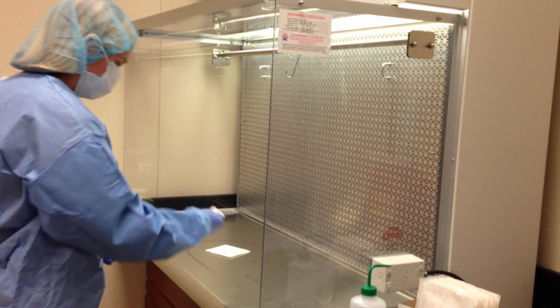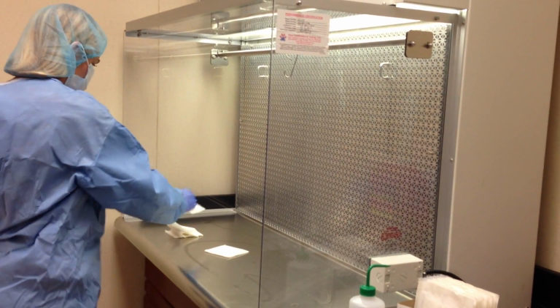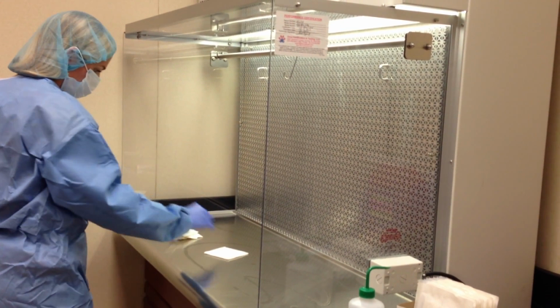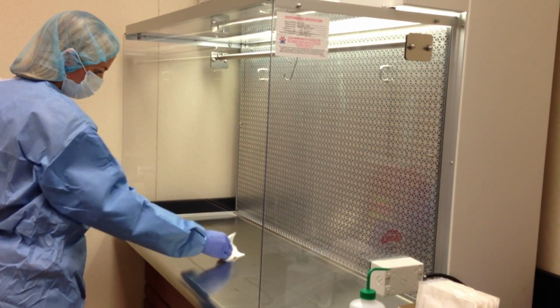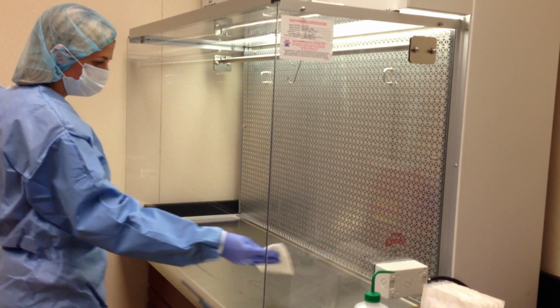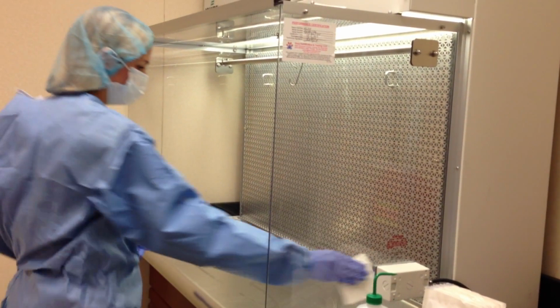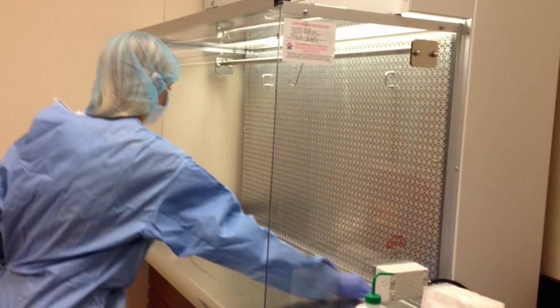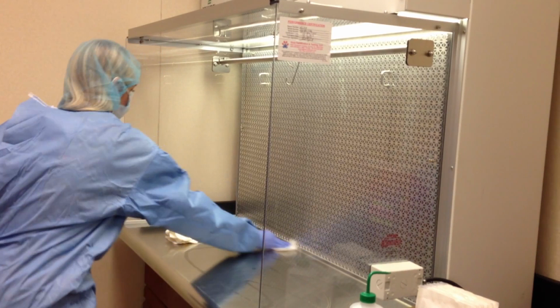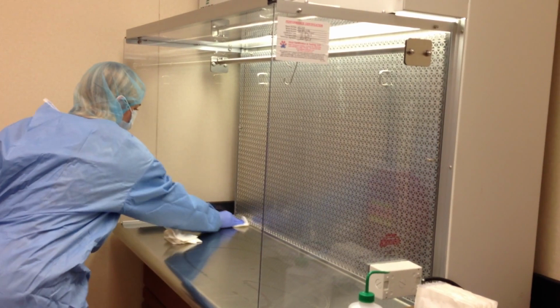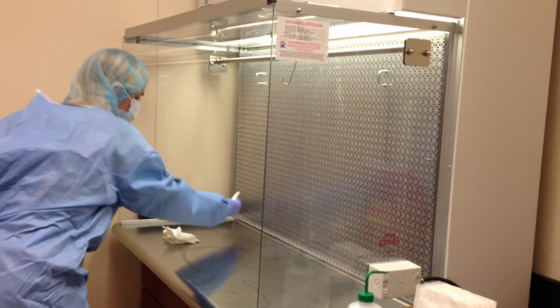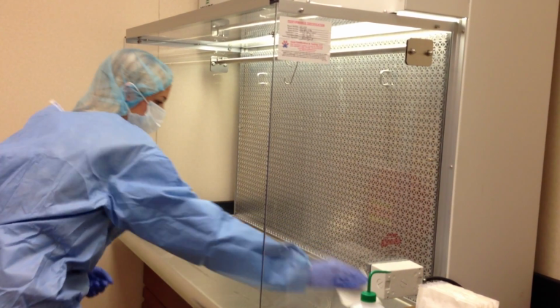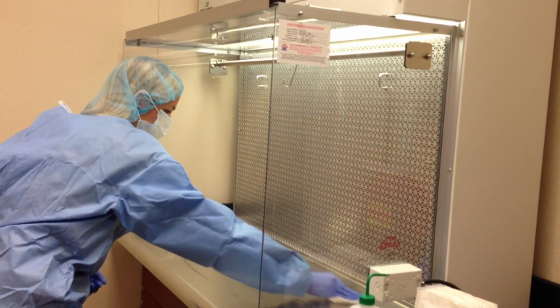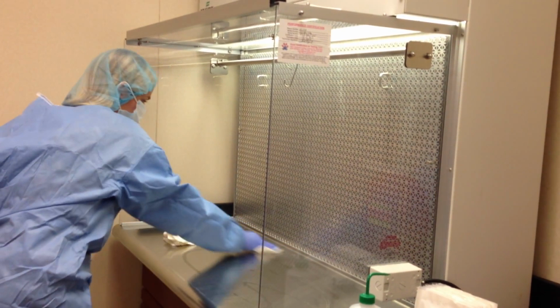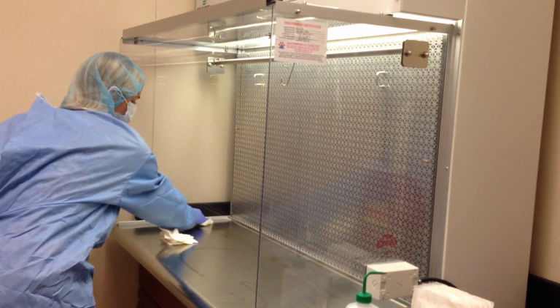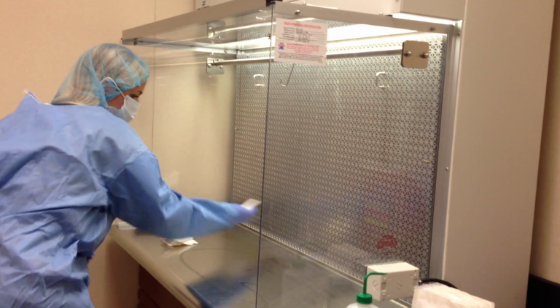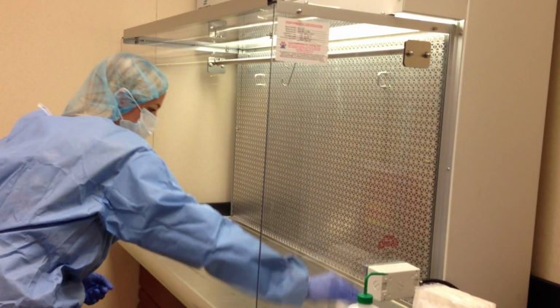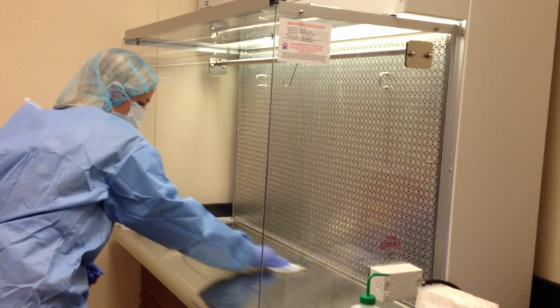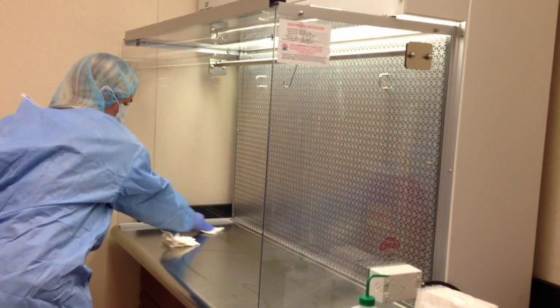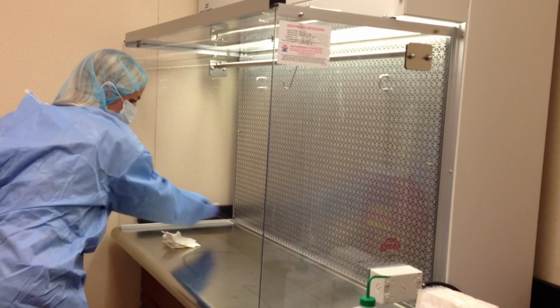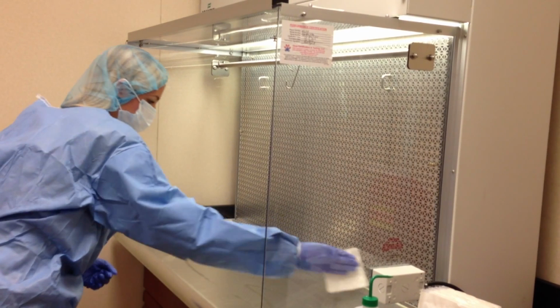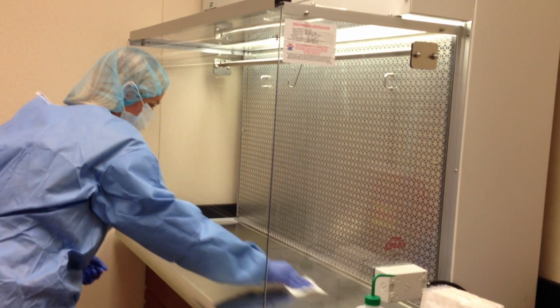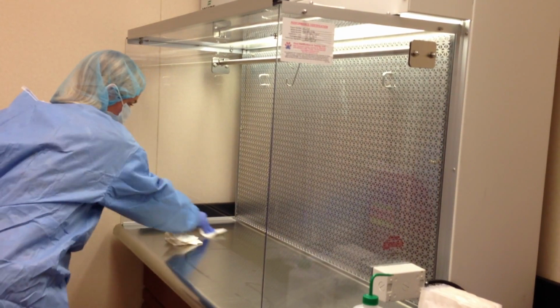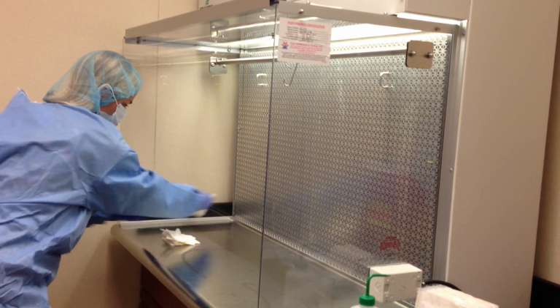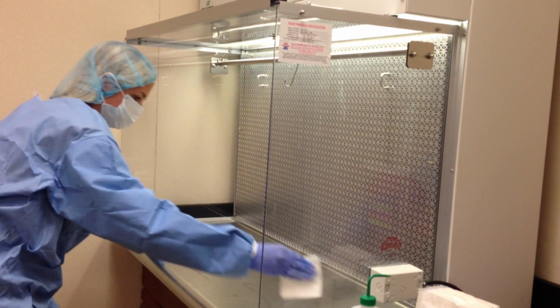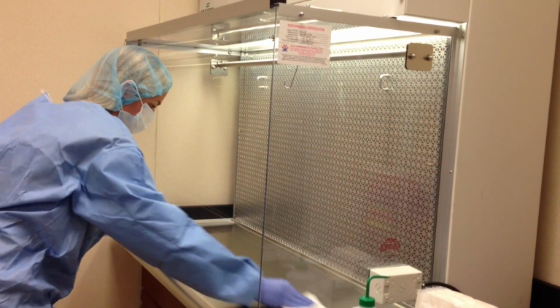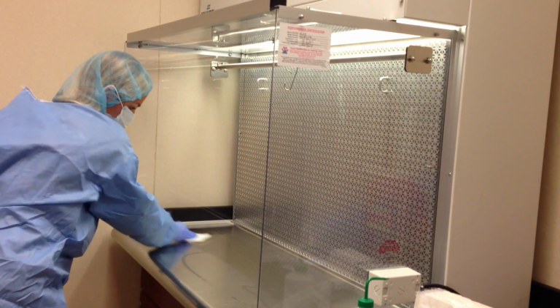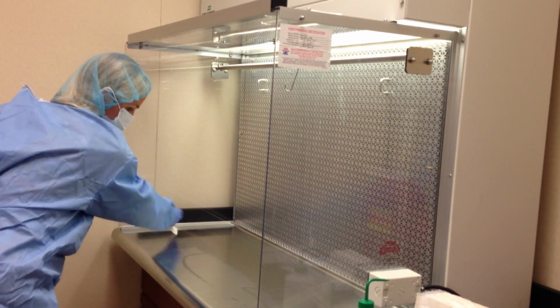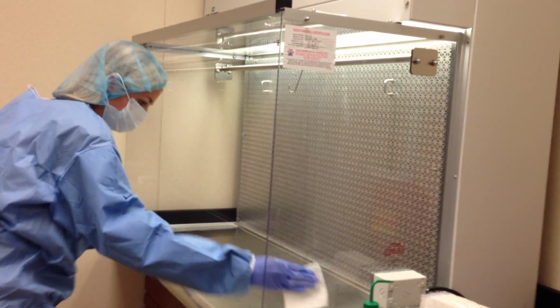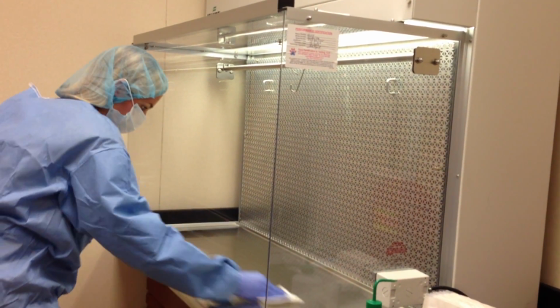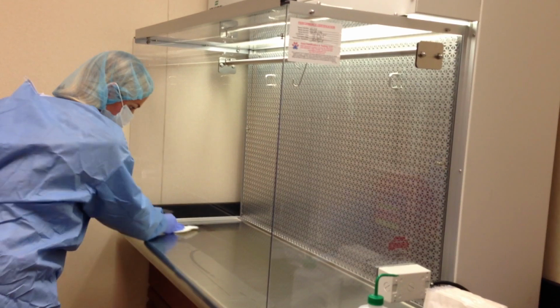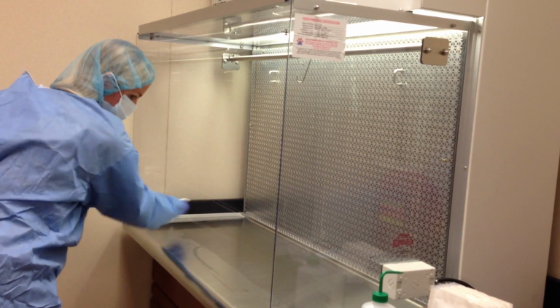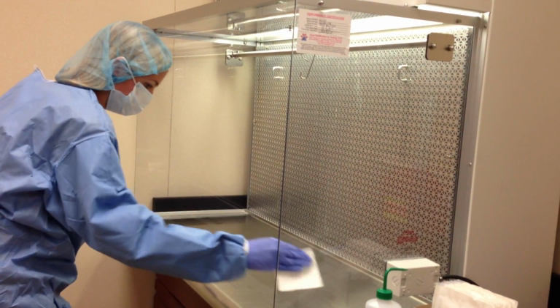Clean the work surface of the hood last, beginning in the back and working in a horizontal motion from side to side with overlapping strokes towards the front. Do not contaminate previously cleaned surfaces at any time during the process.